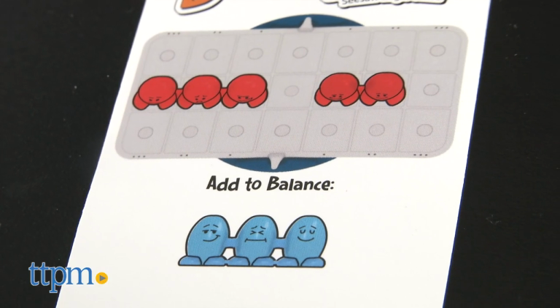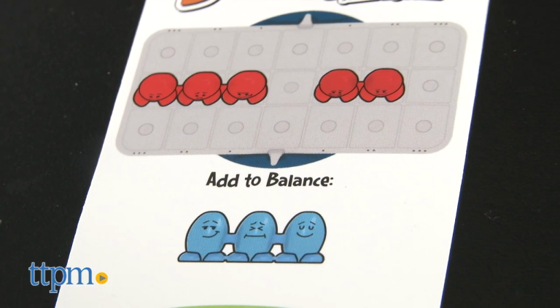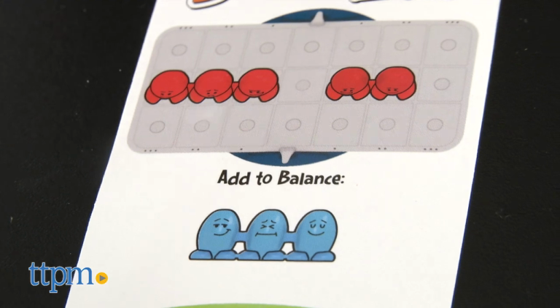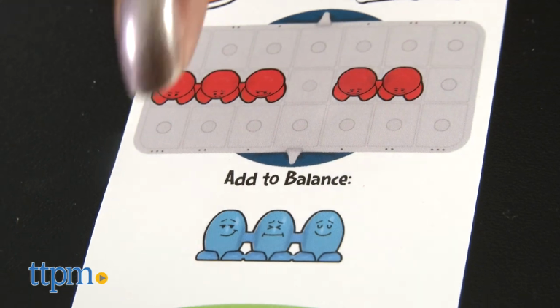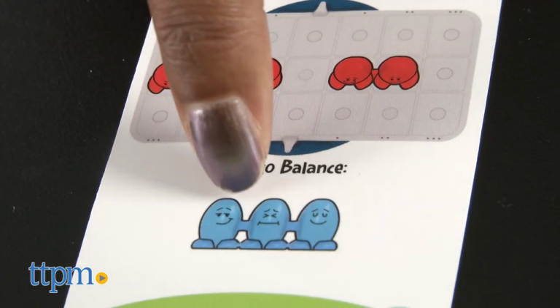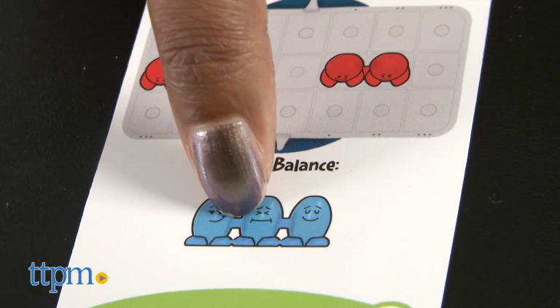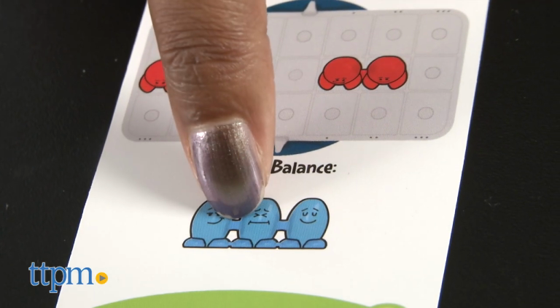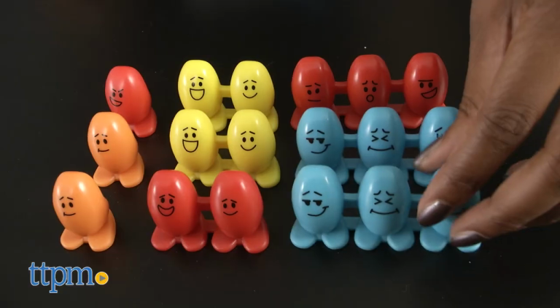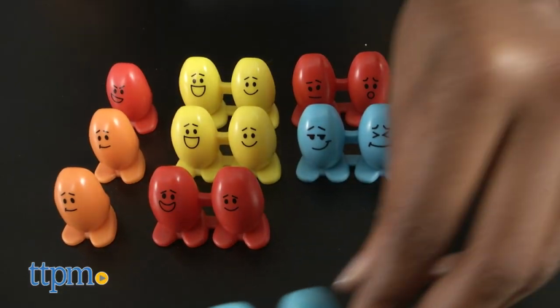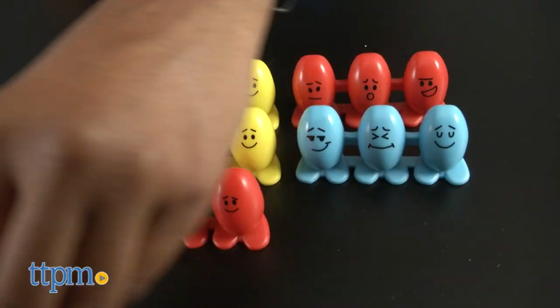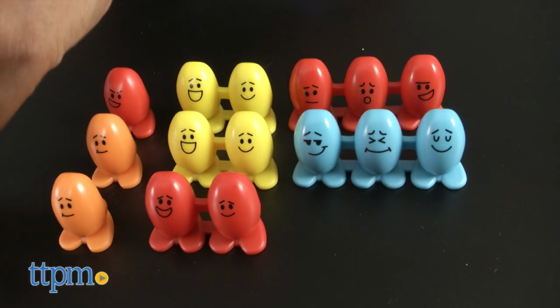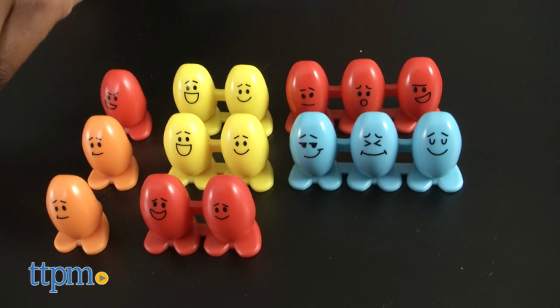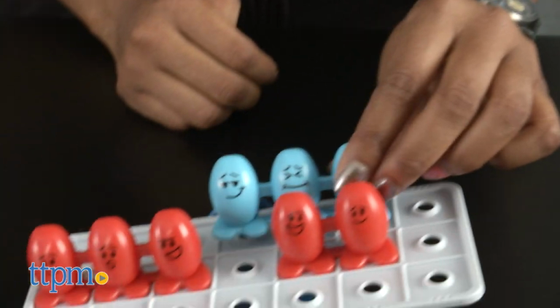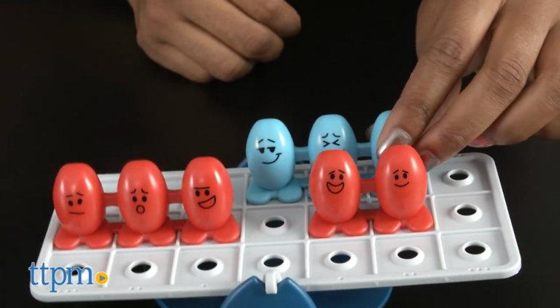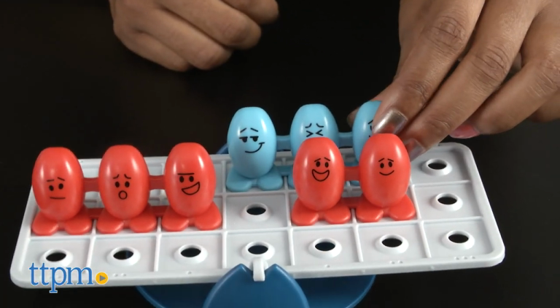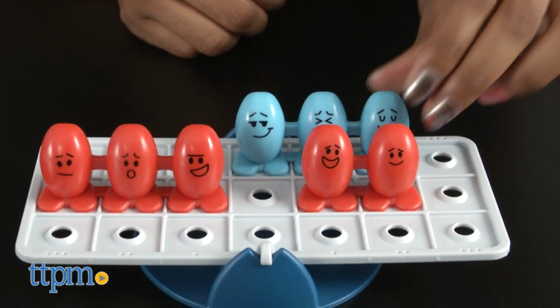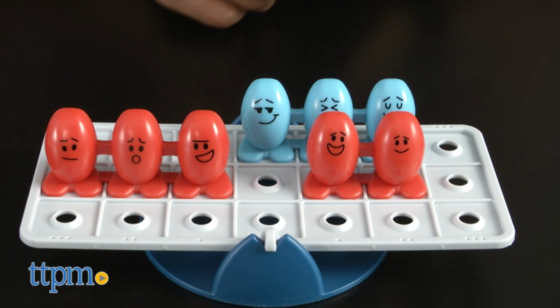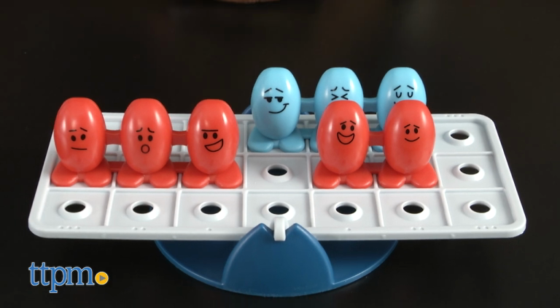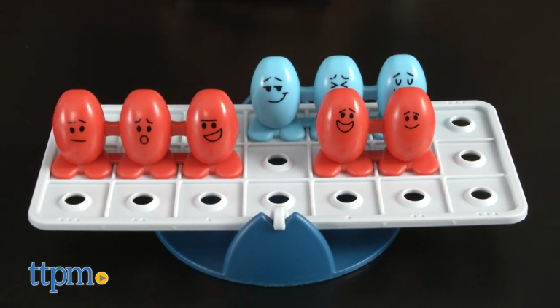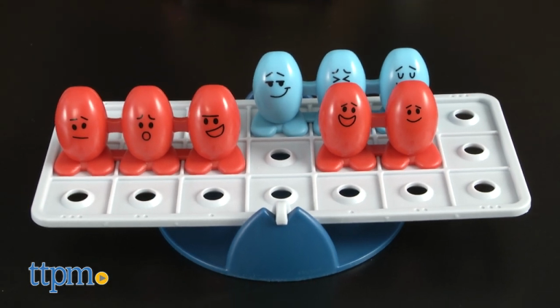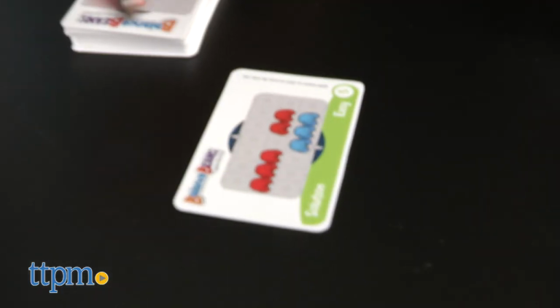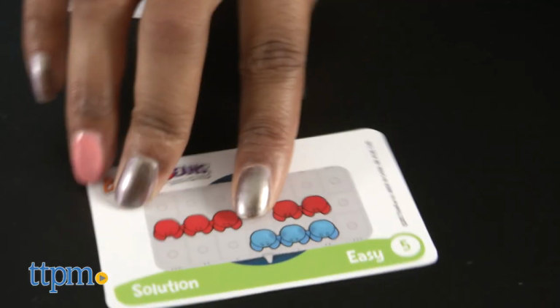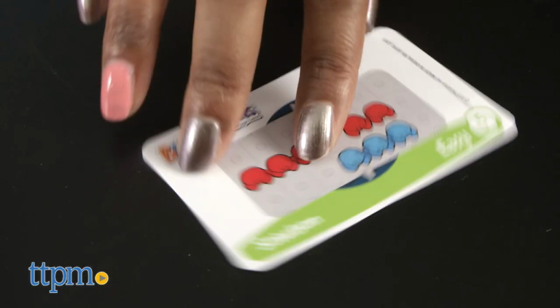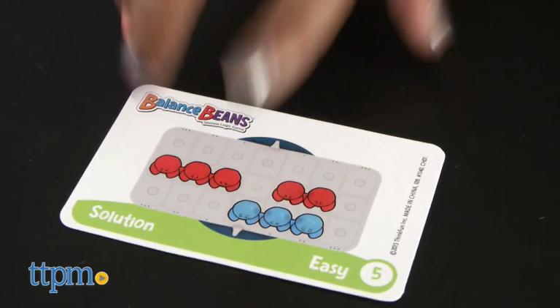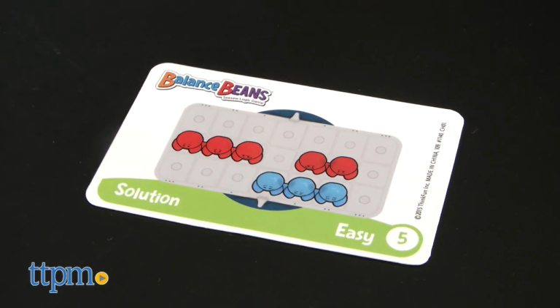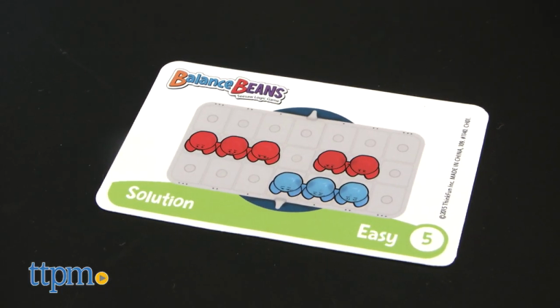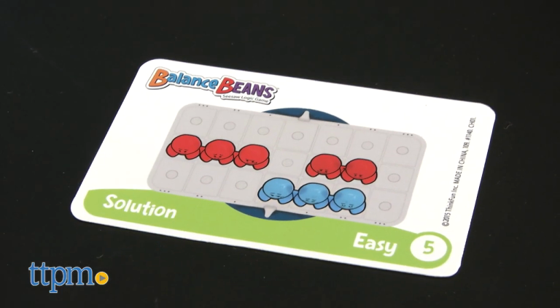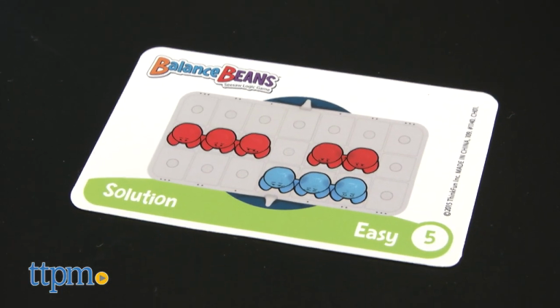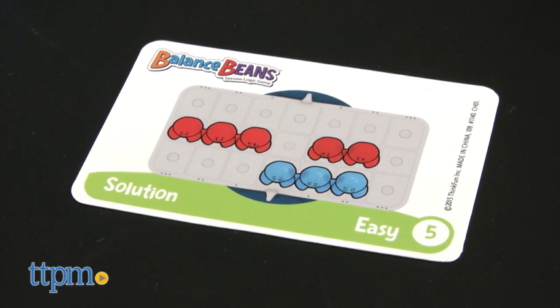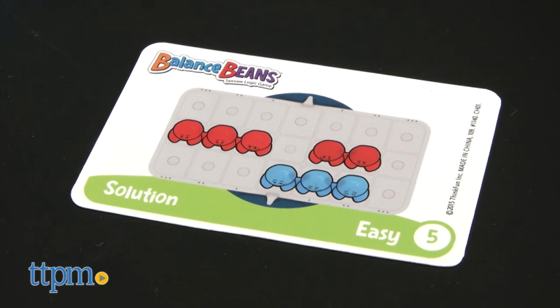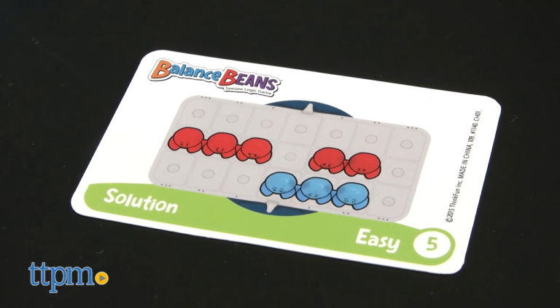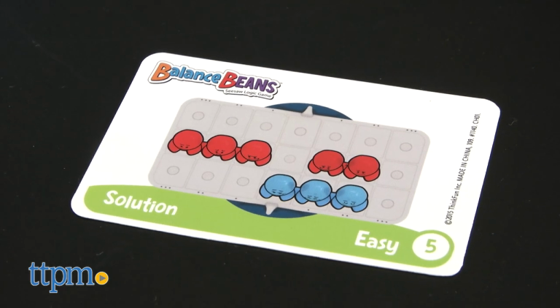You may not move the red beans and you must place all of the indicated beans onto the tray. When the seesaw balances, you win. The solutions are on the back of each card and there is more than one solution to each challenge, though only one solution is given.